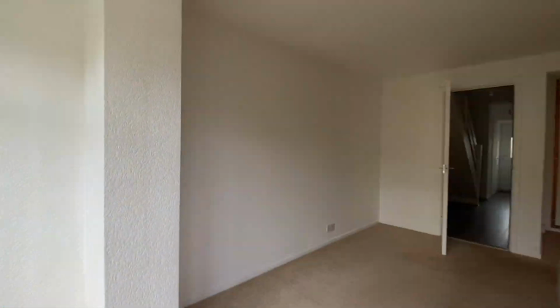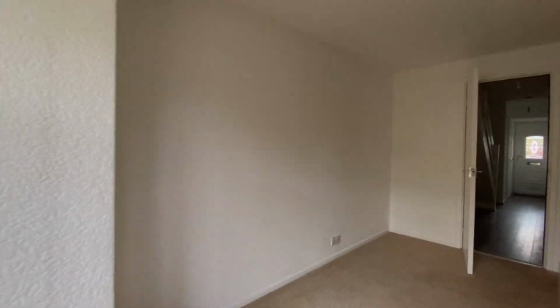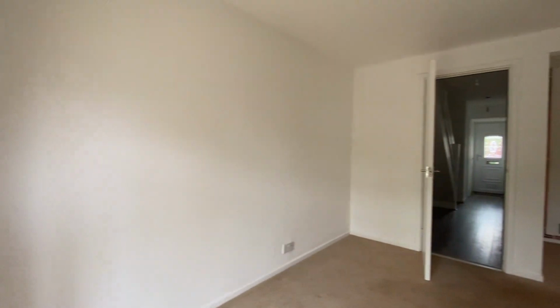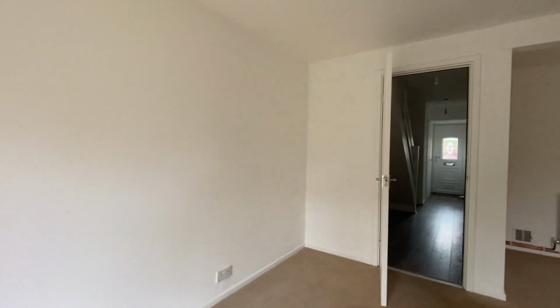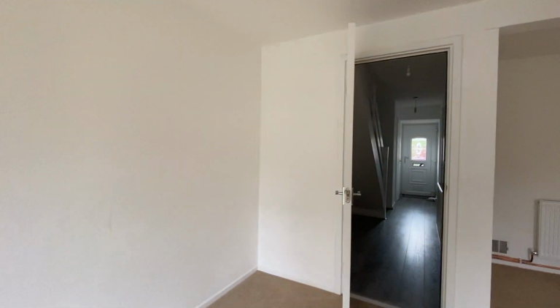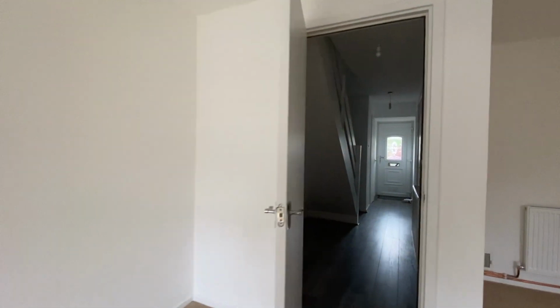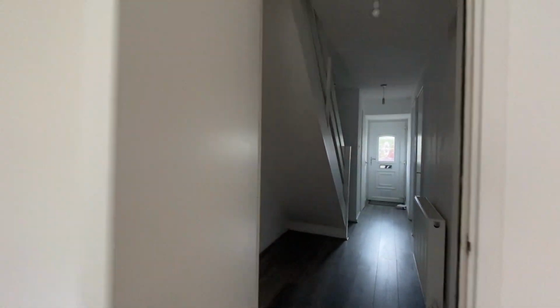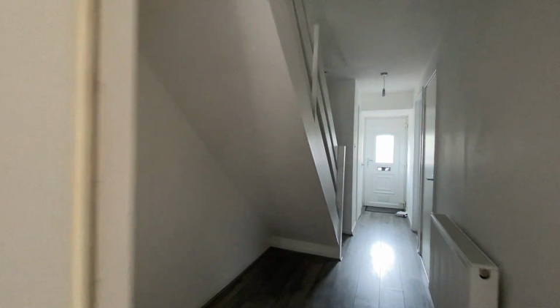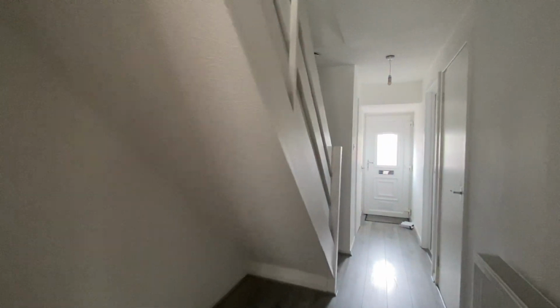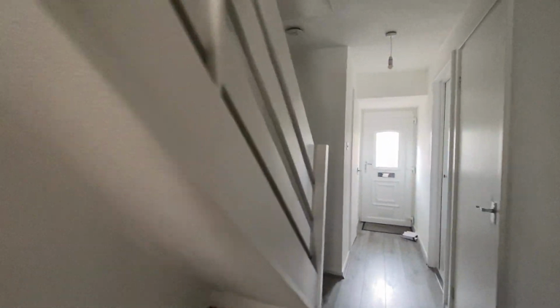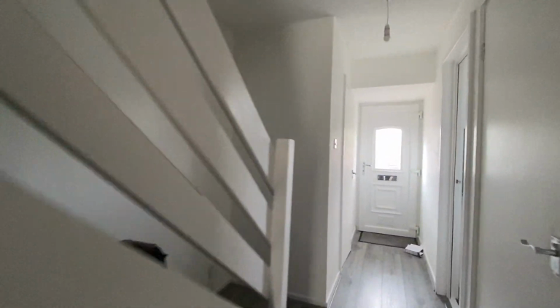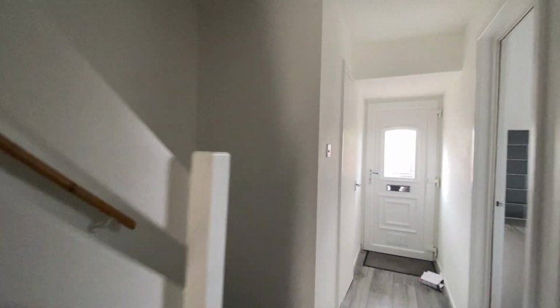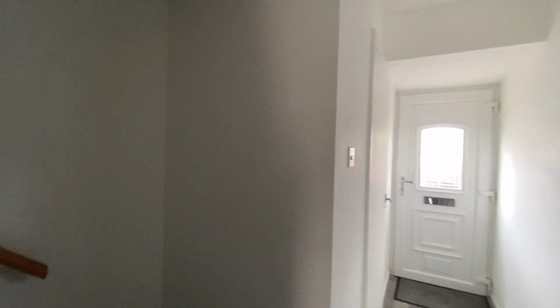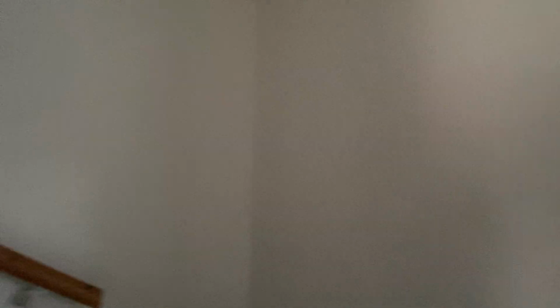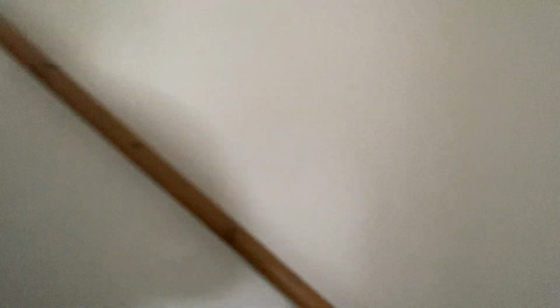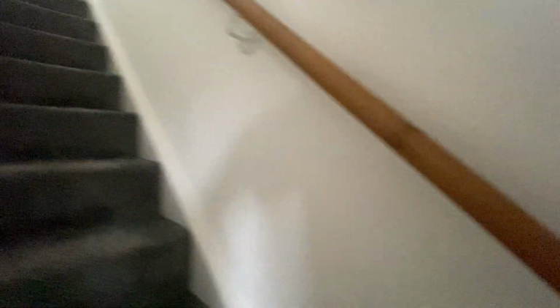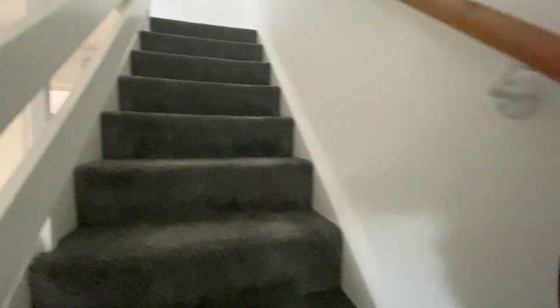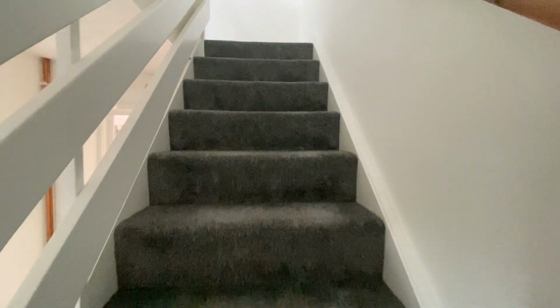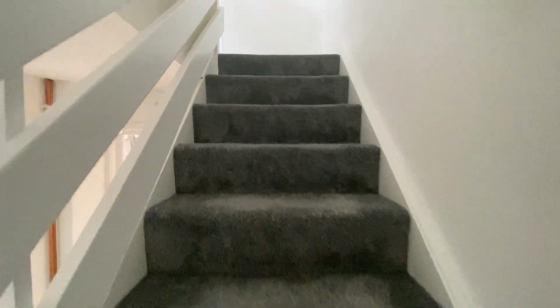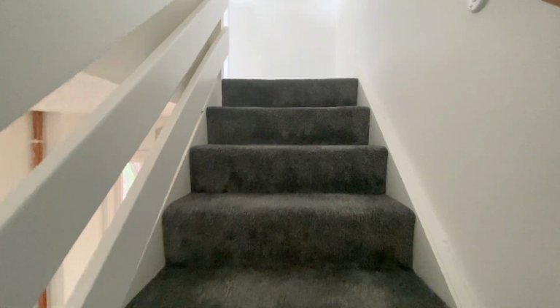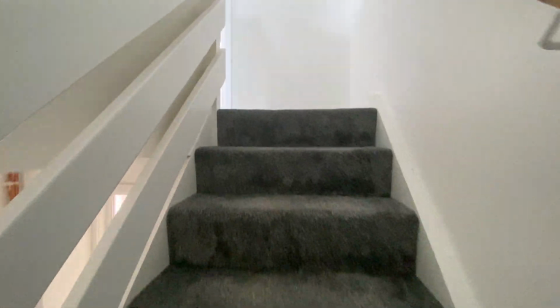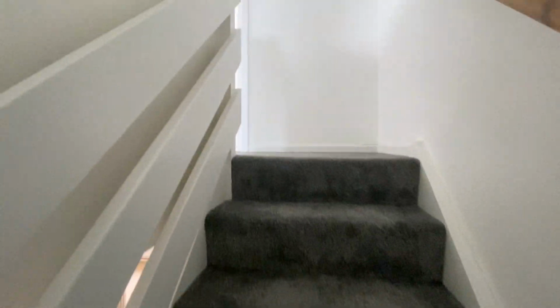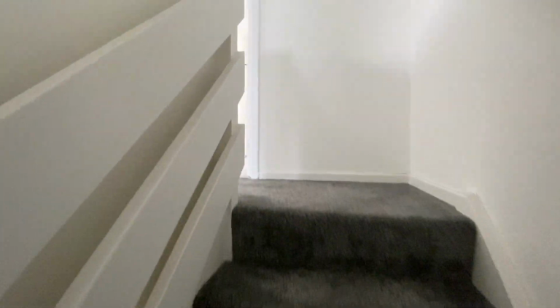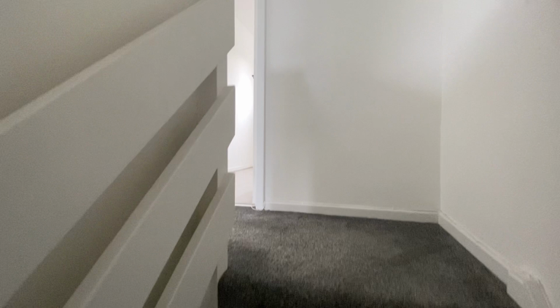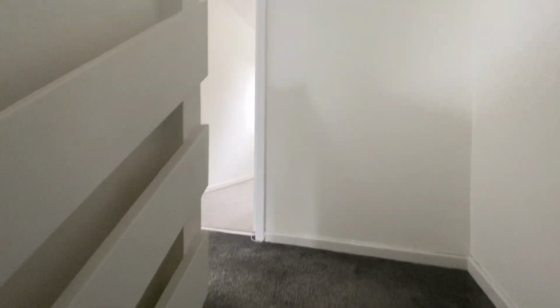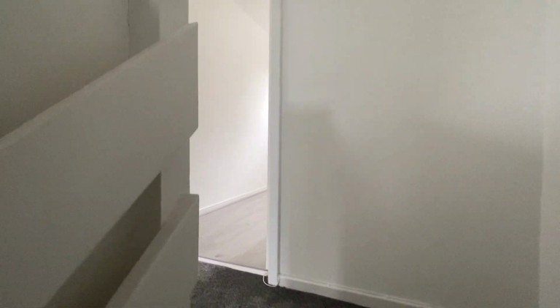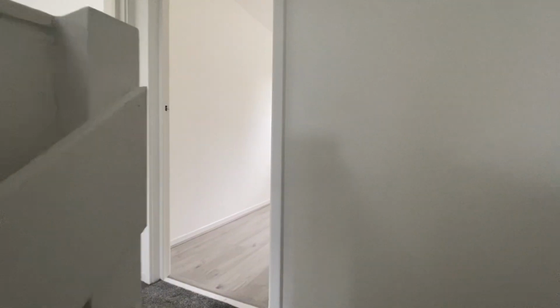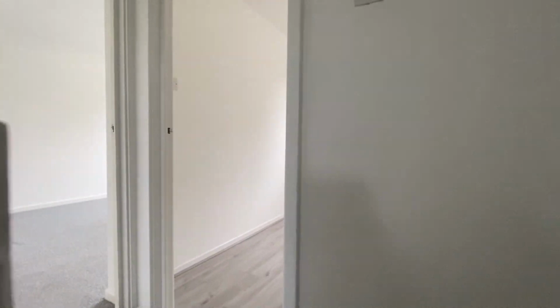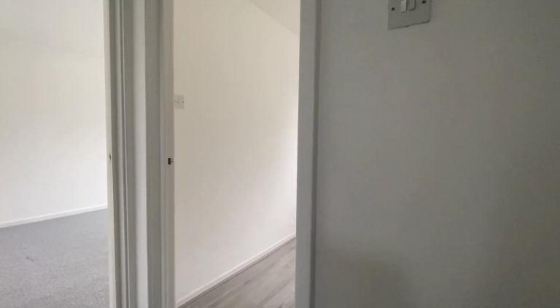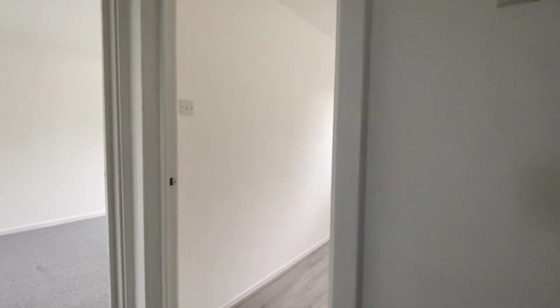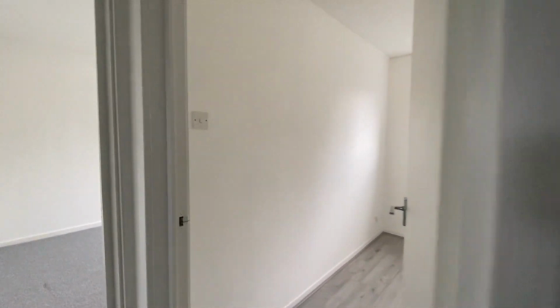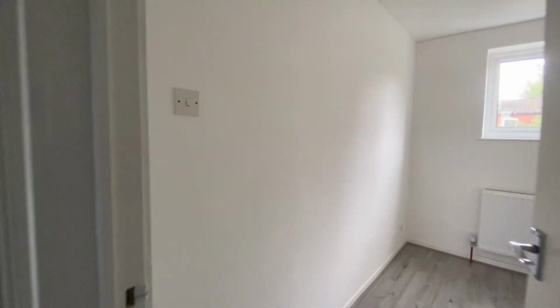So we'll just make our way inside and head upstairs to showcase the bedrooms and the bathroom. We'll start right to left when we get to the top of the staircase, which takes us to bedroom number three.